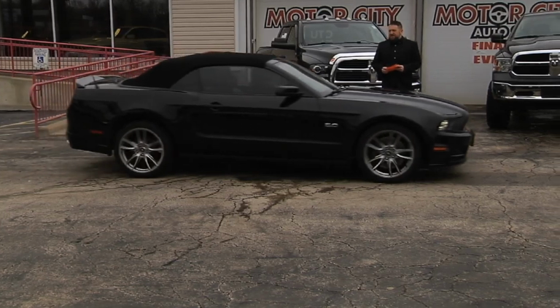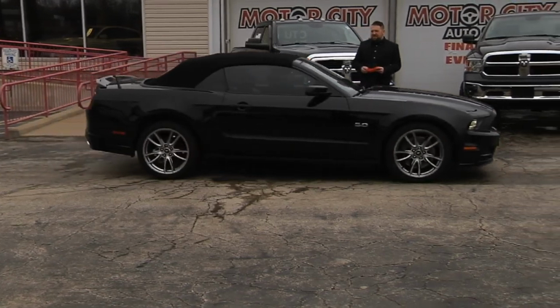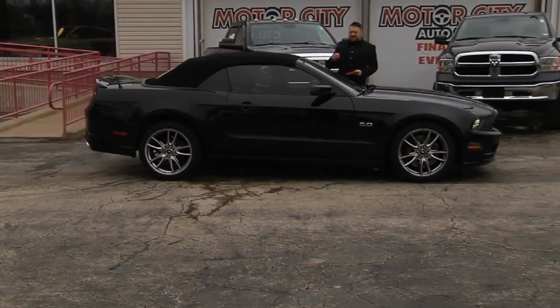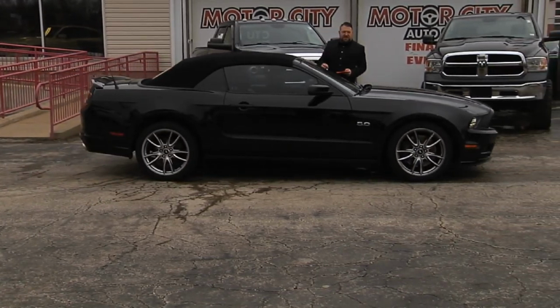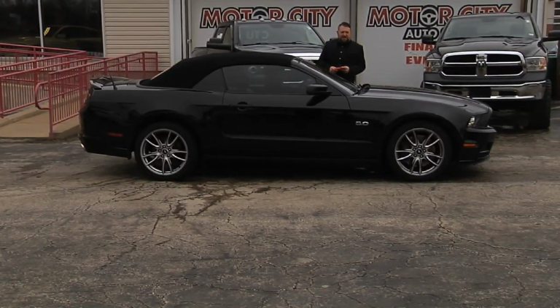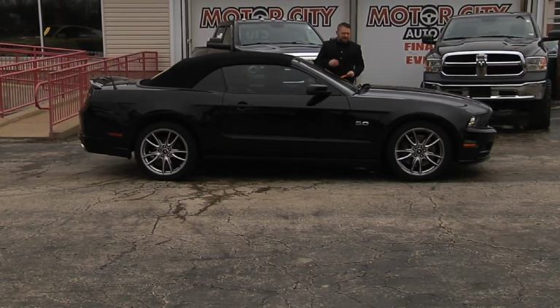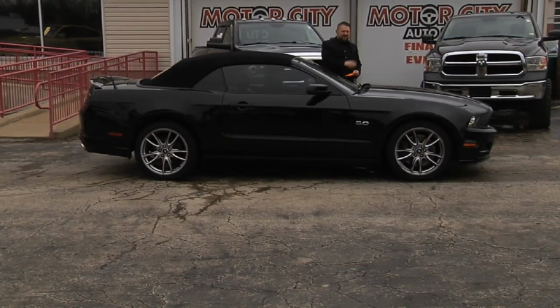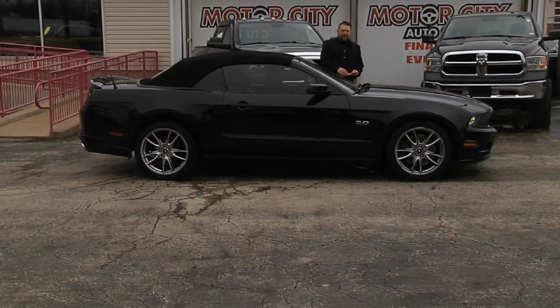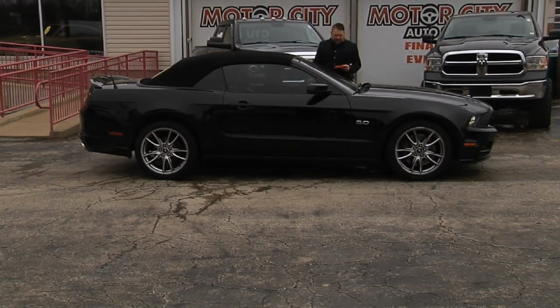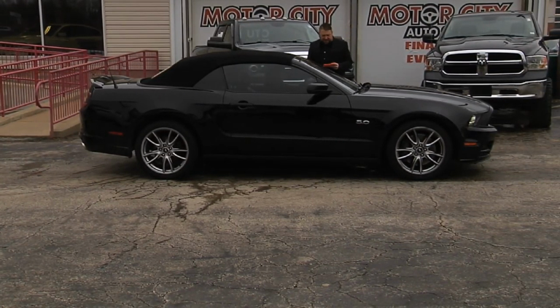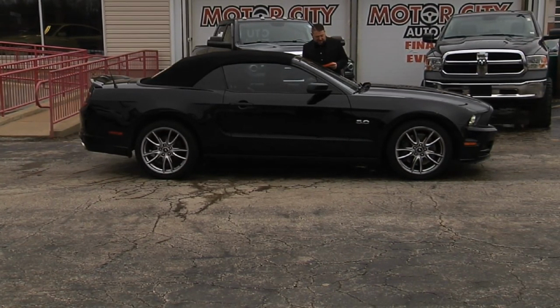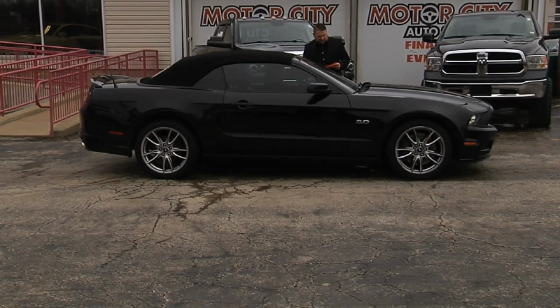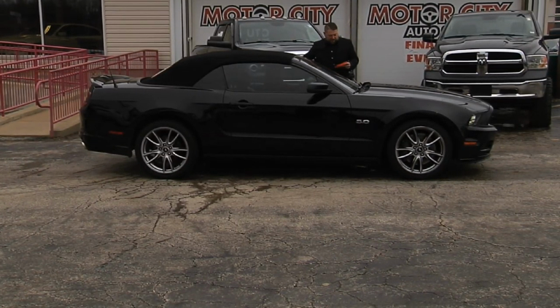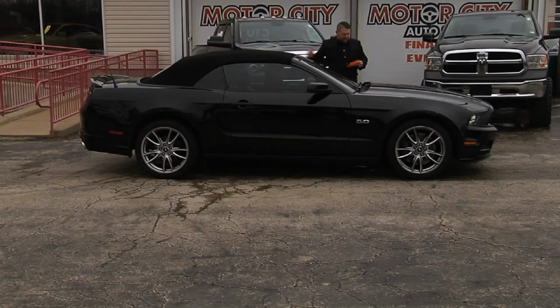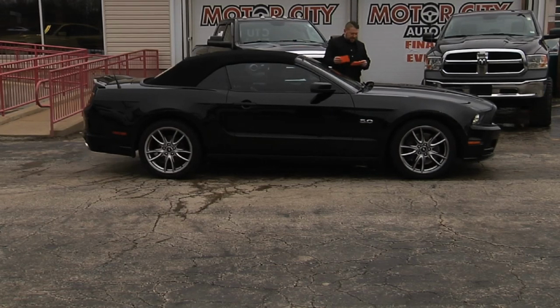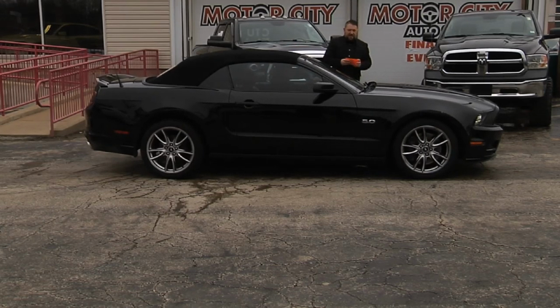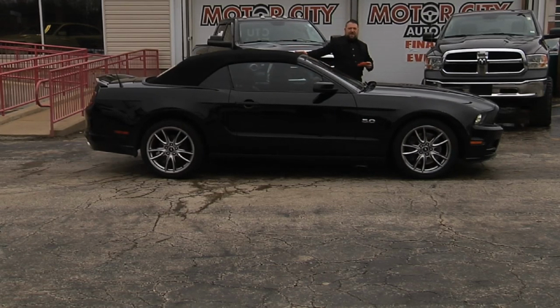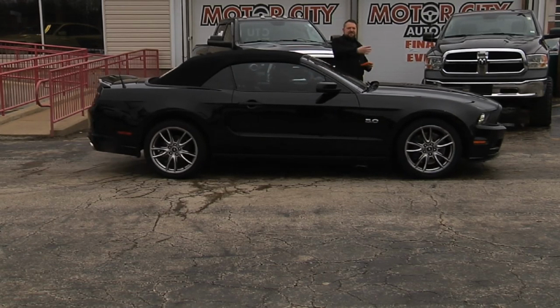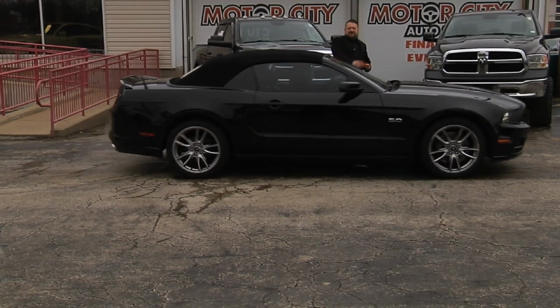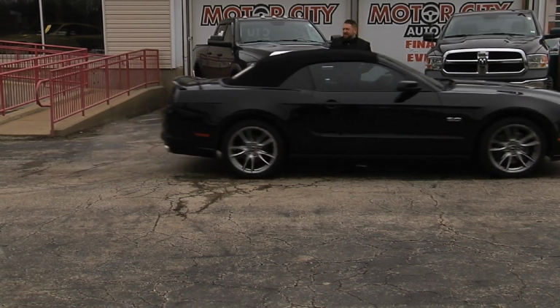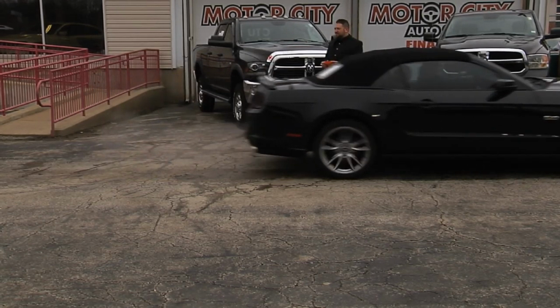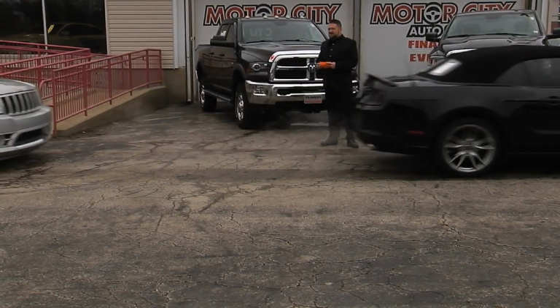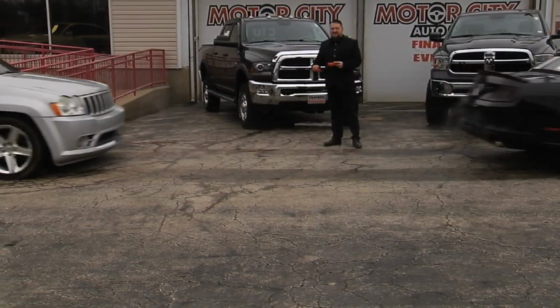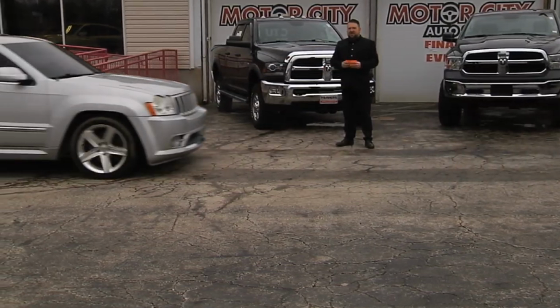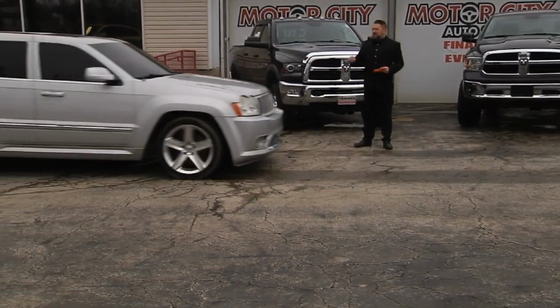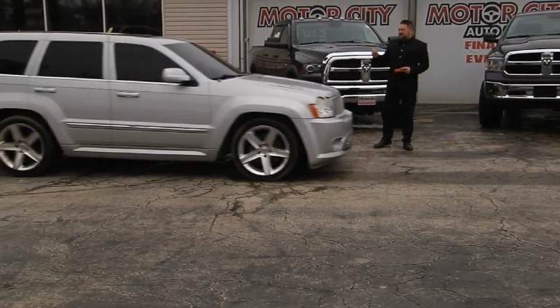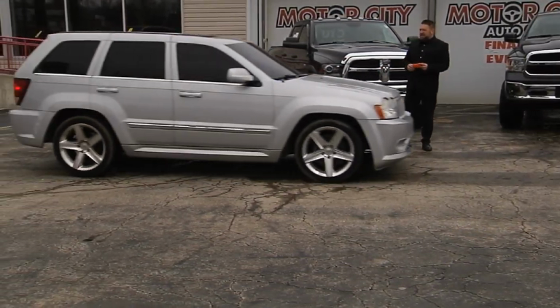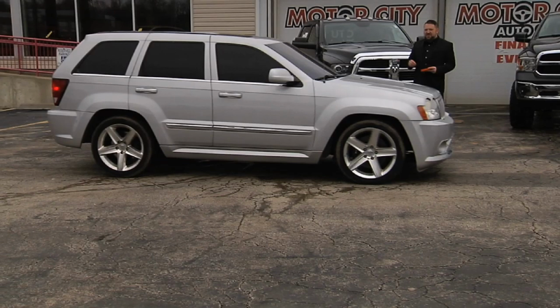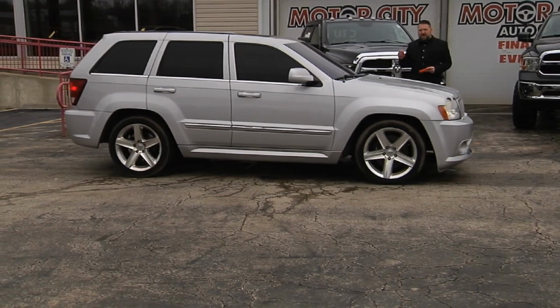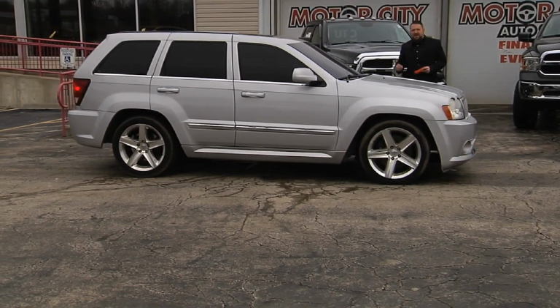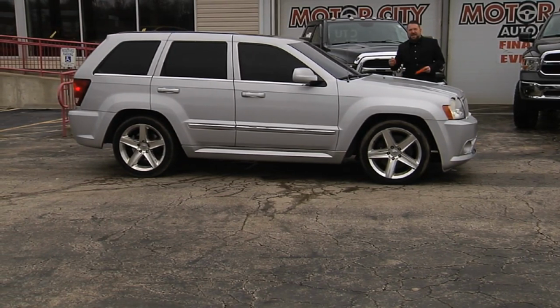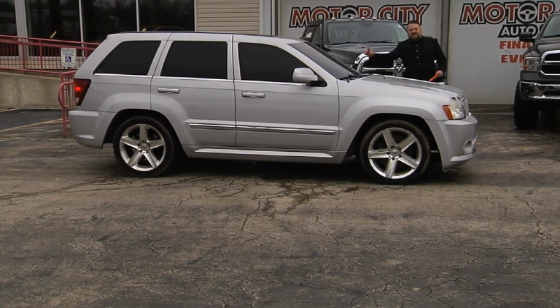2014 Mustang GT convertible — it's the 5.0 package with only 31,000 miles. Super hard to find, a 2007 Jeep Grand Cherokee SRT.